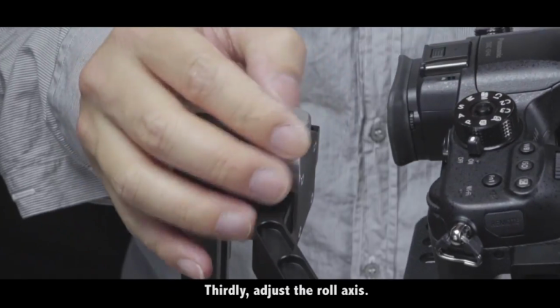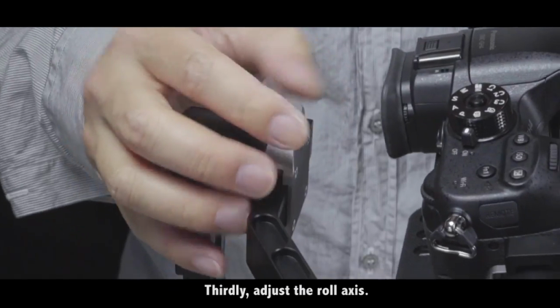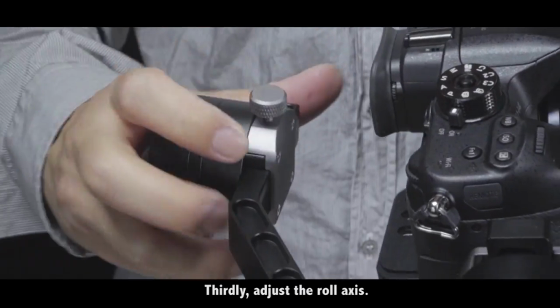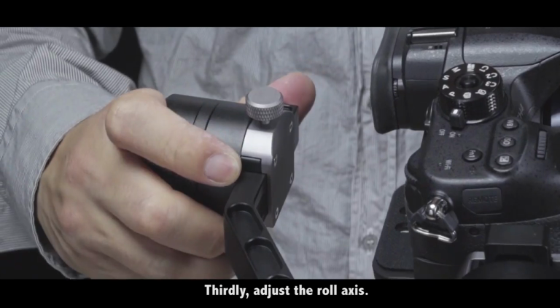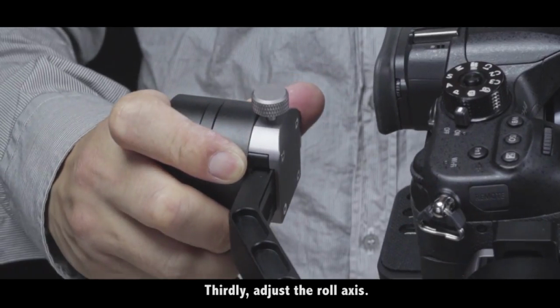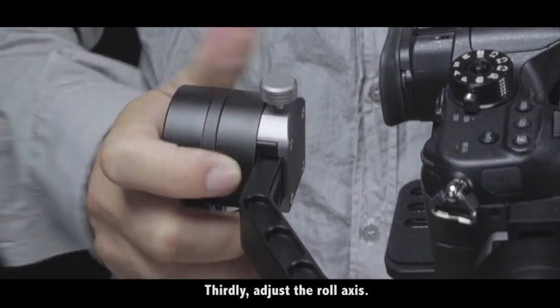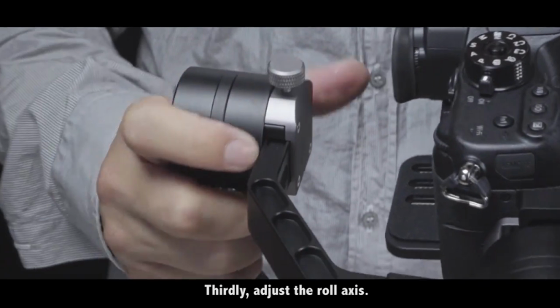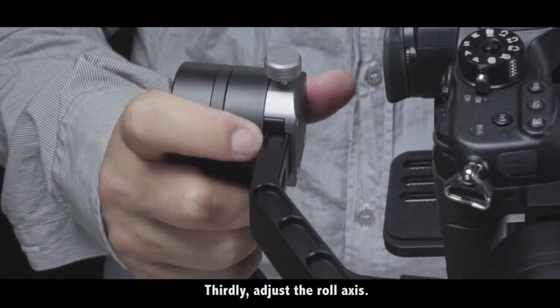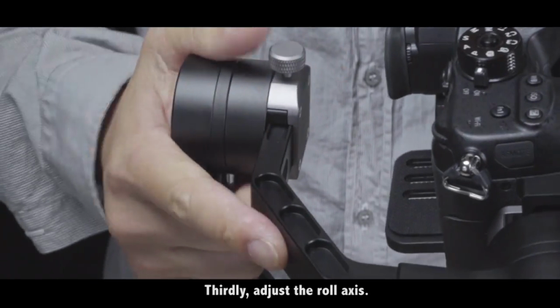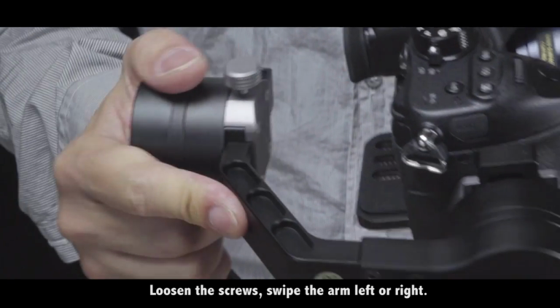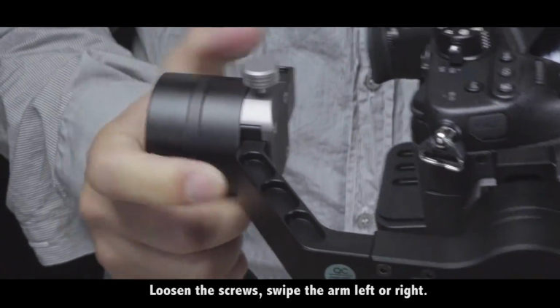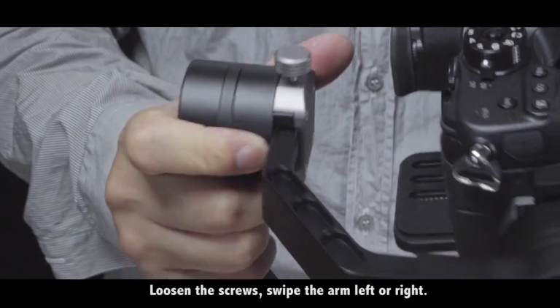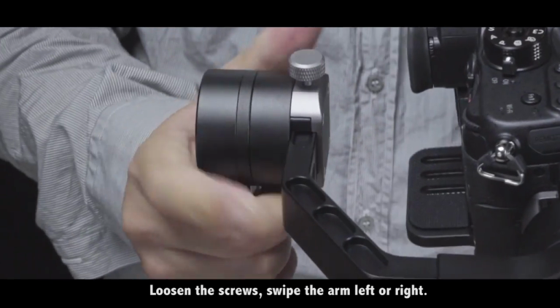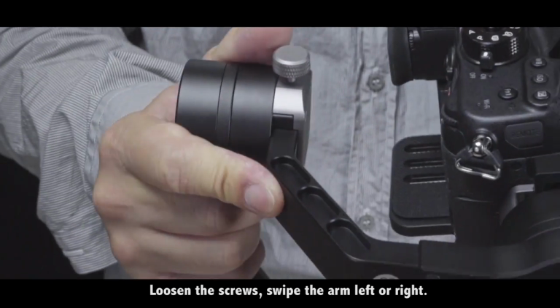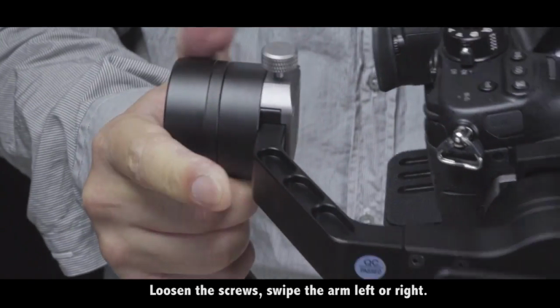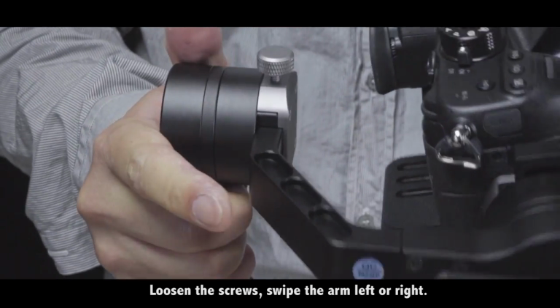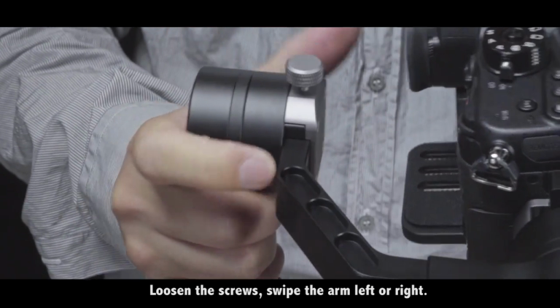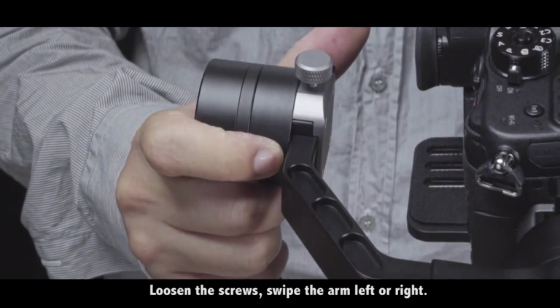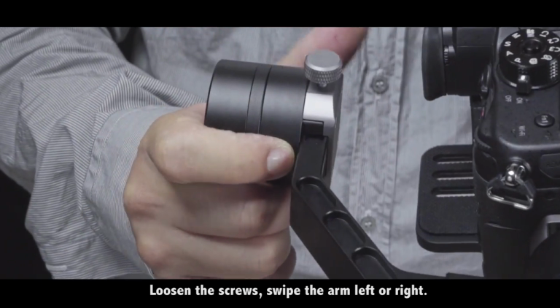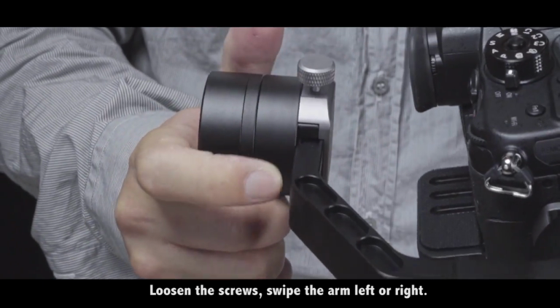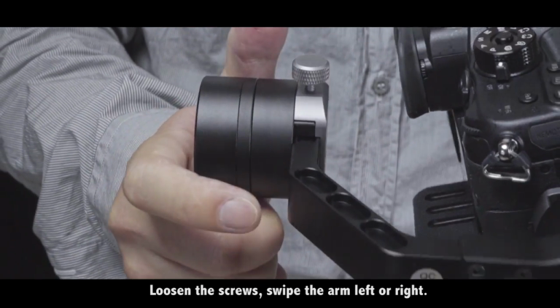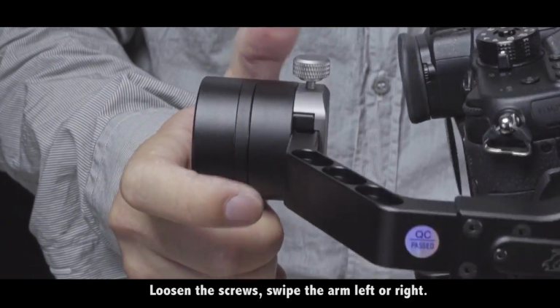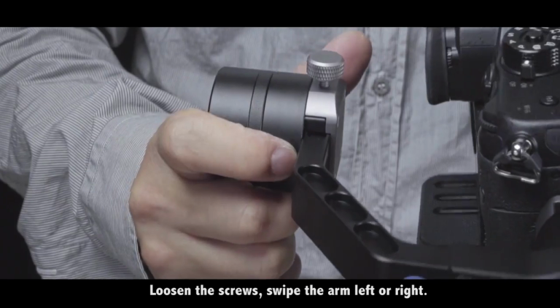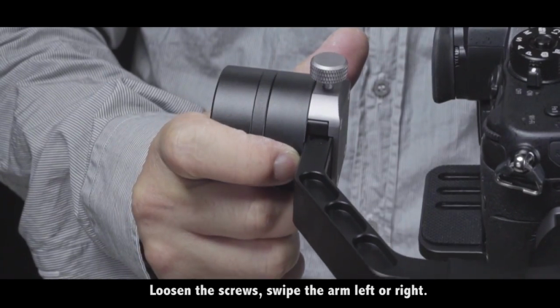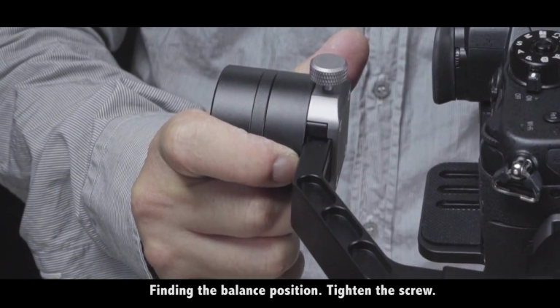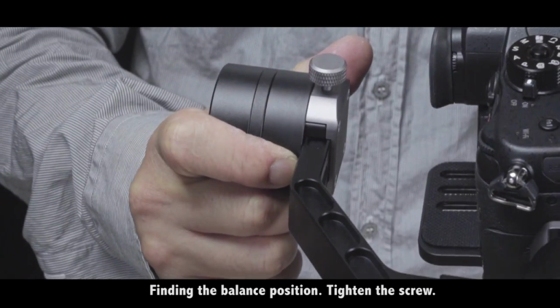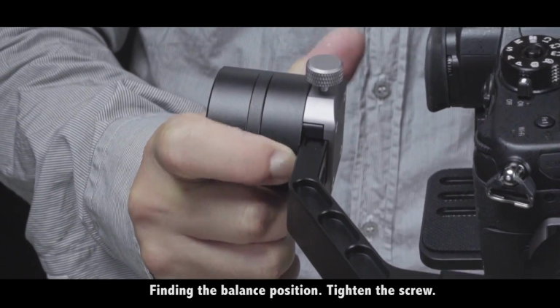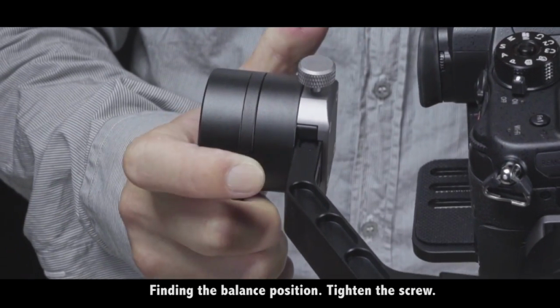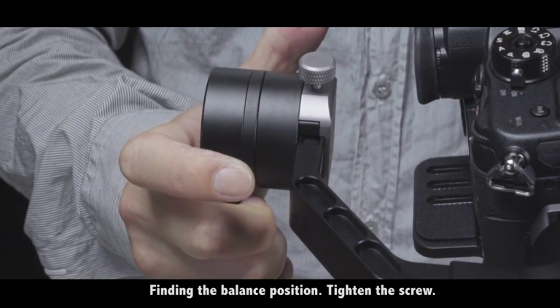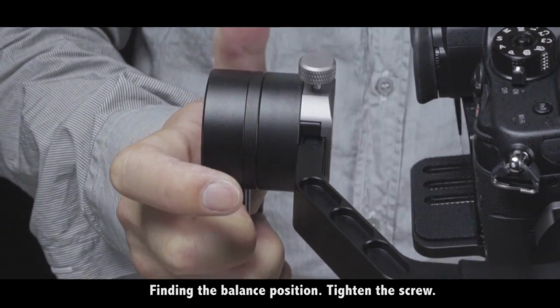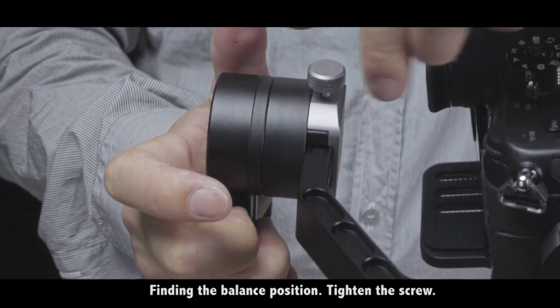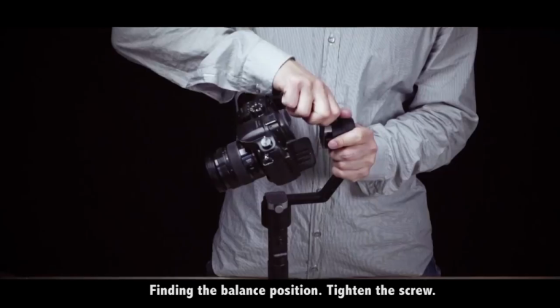Adjust the roll axes, loosen the scrolls, swipe the arm left or right, finding the balance position.